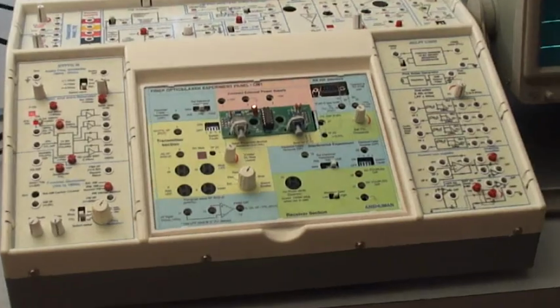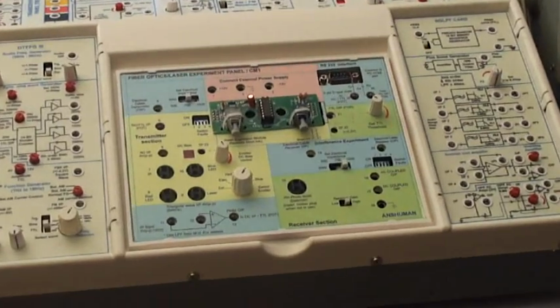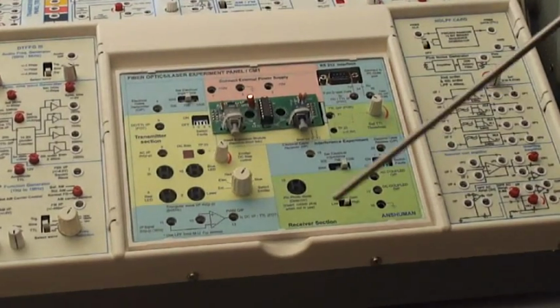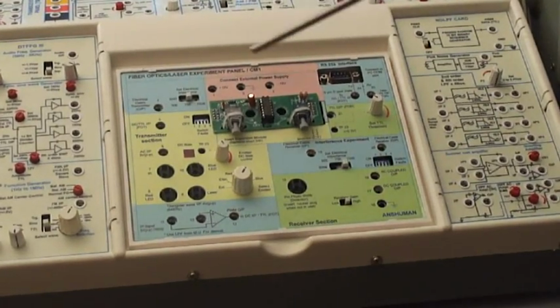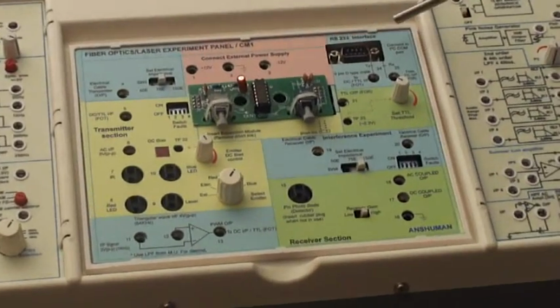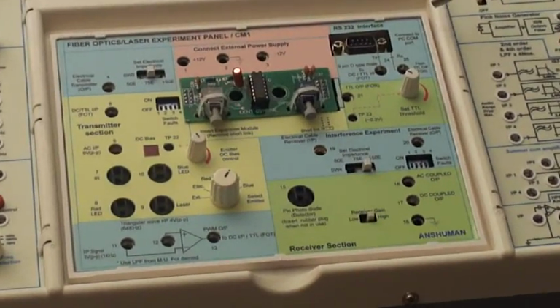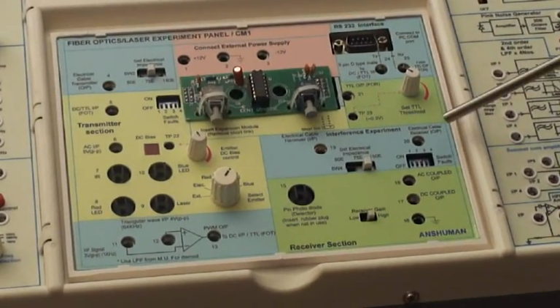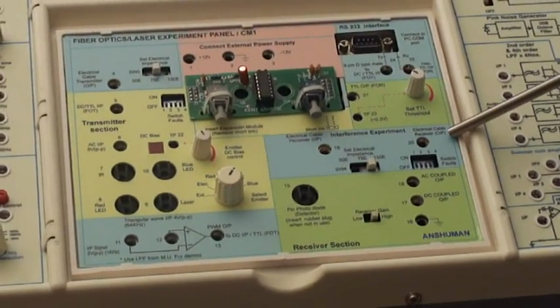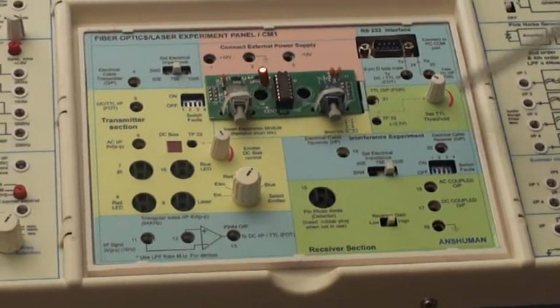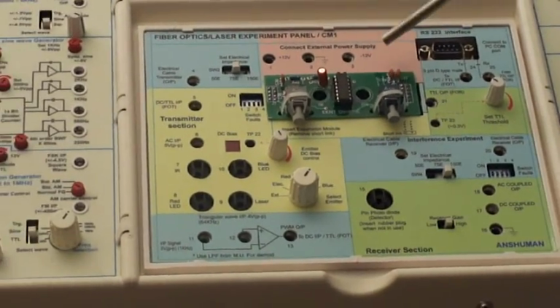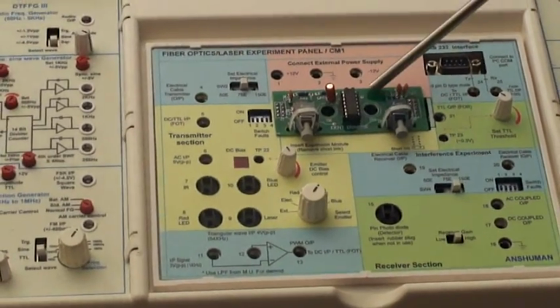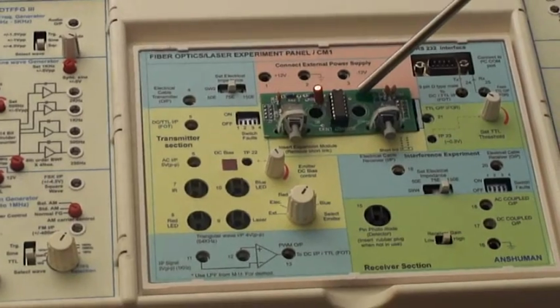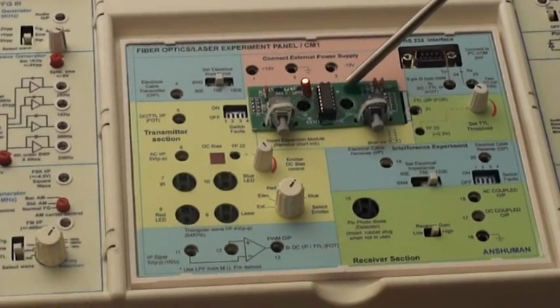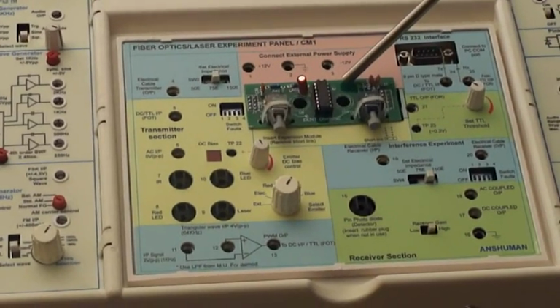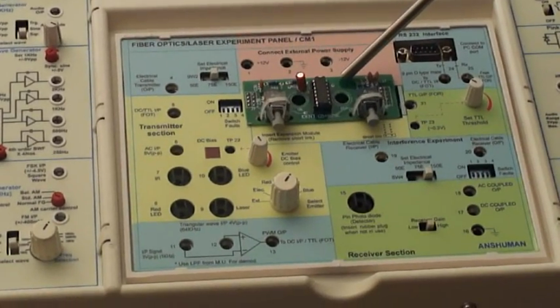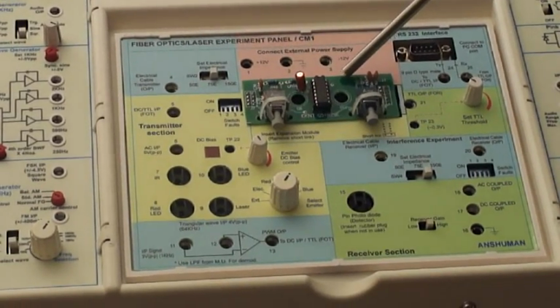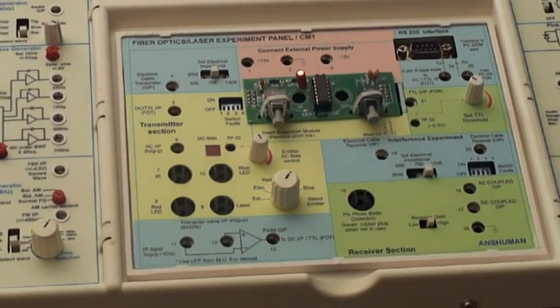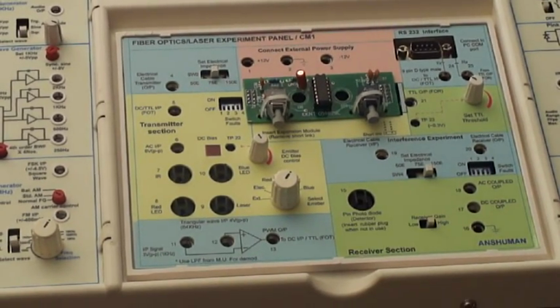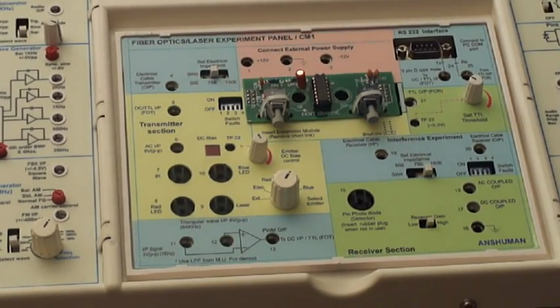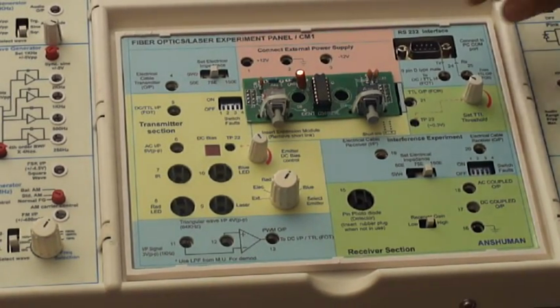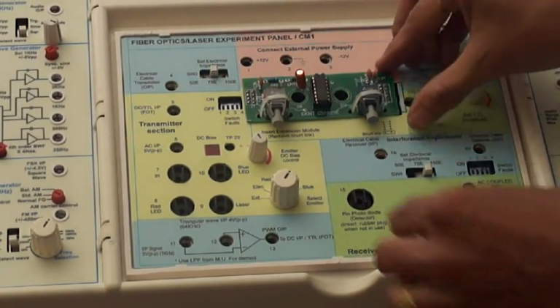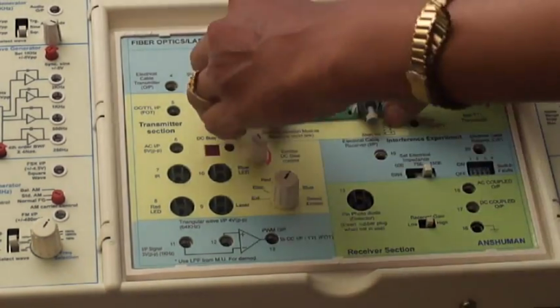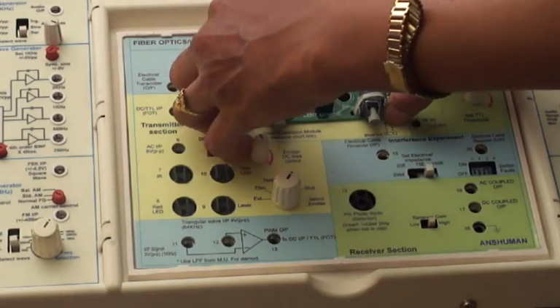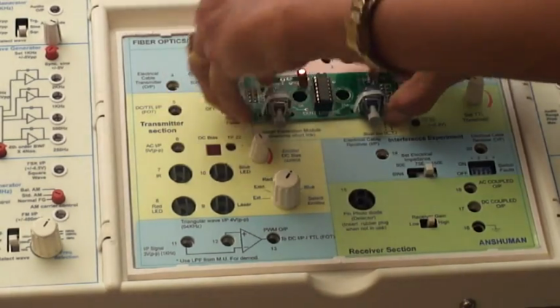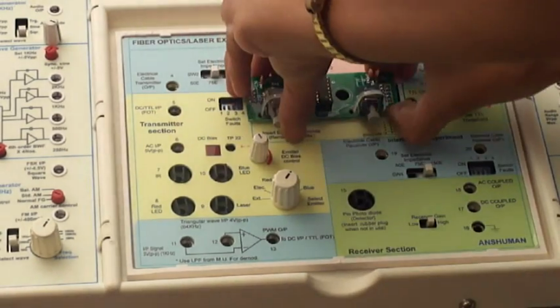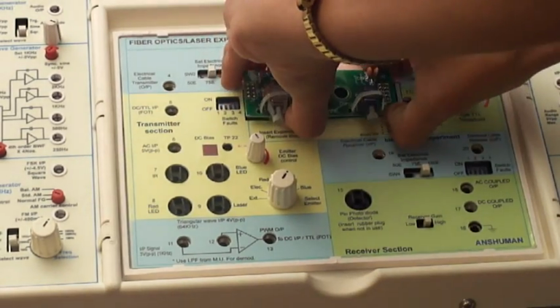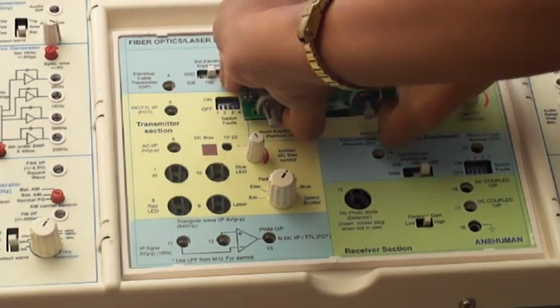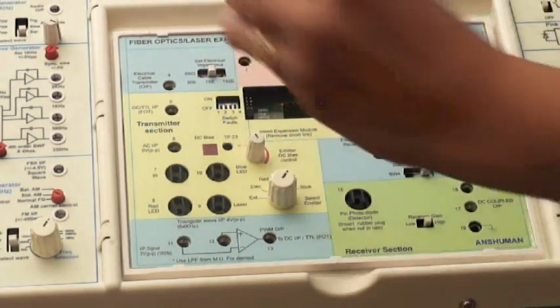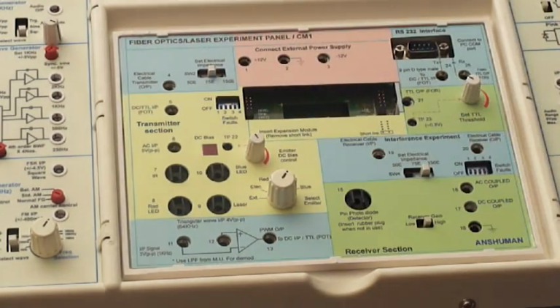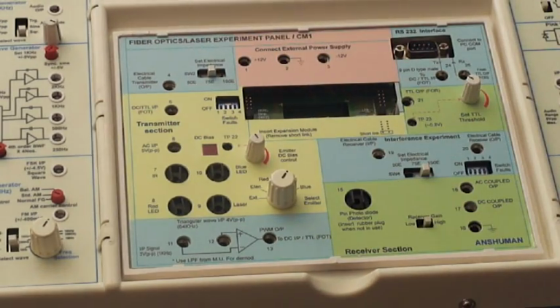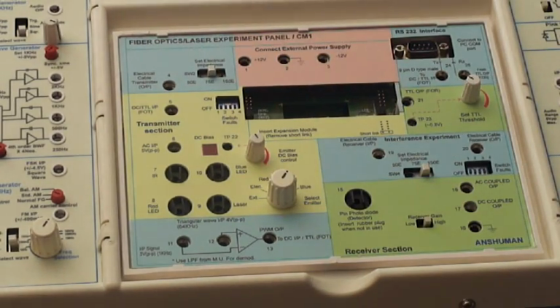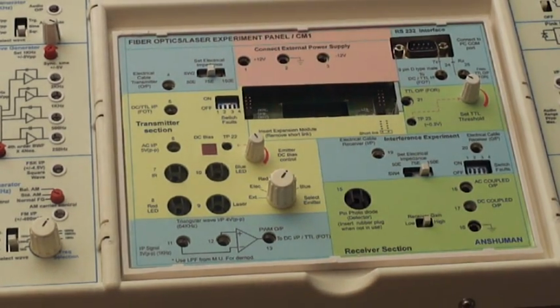This is our CMV, the Fiber Optic X-Ruant Panel. This PCB is the High Speed Module. We can remove this PCB and insert this.